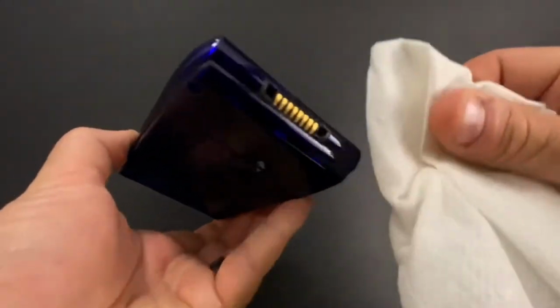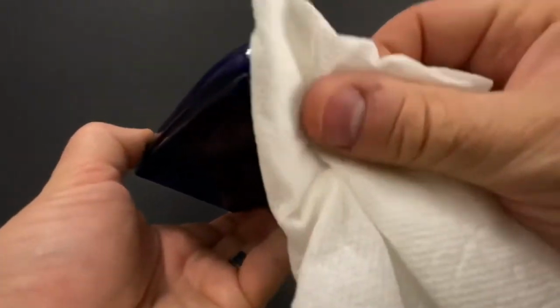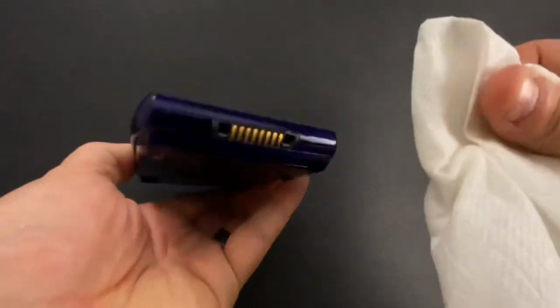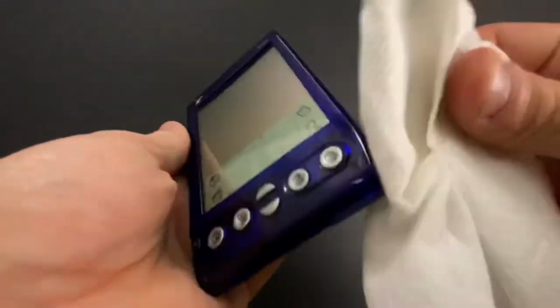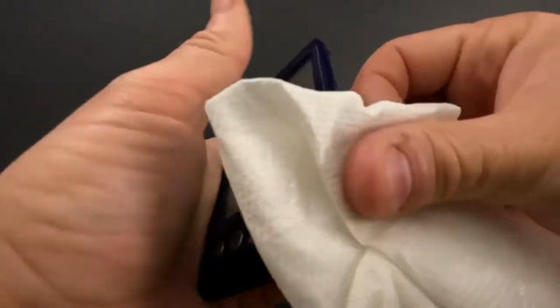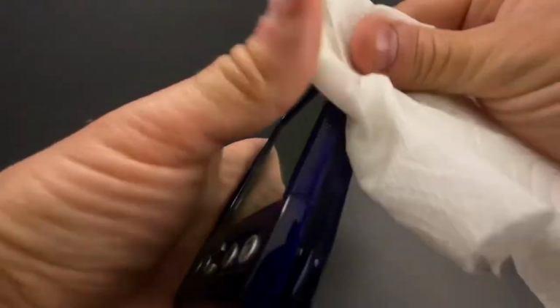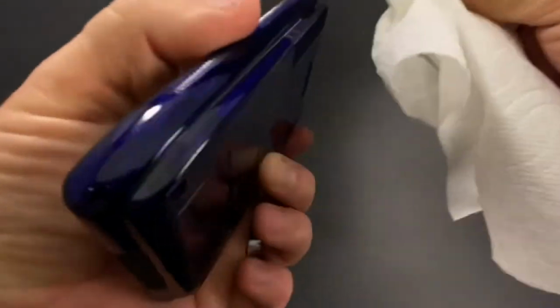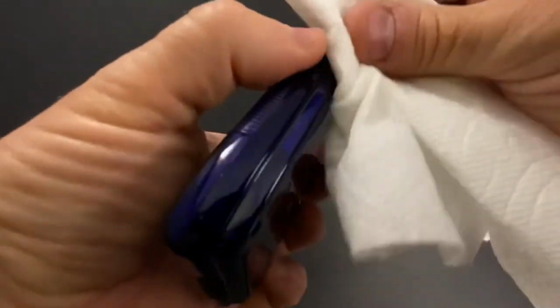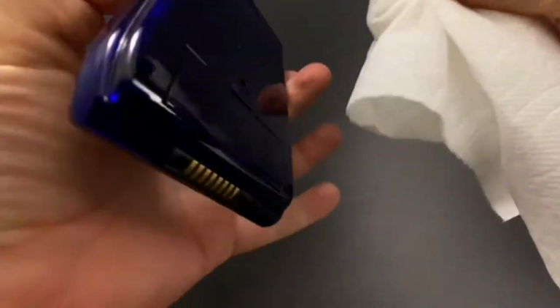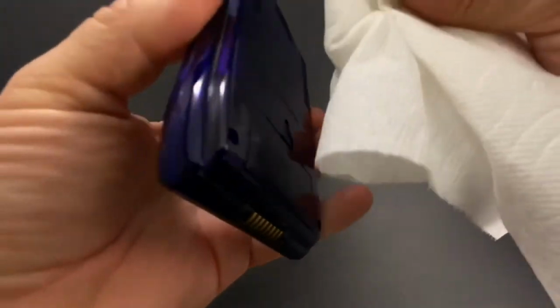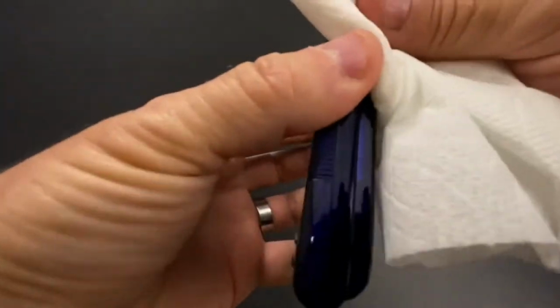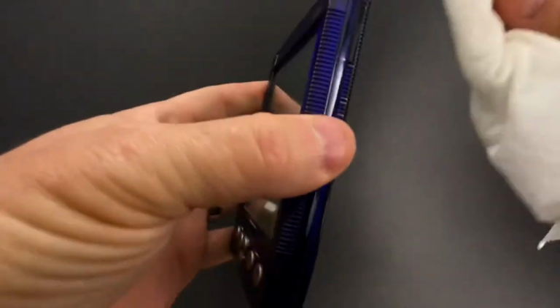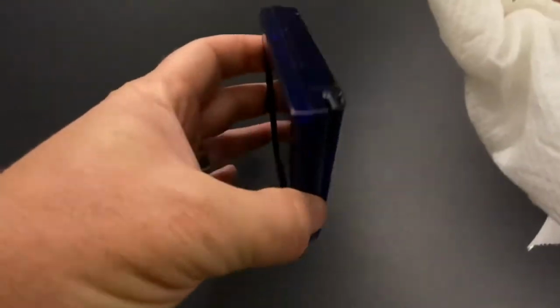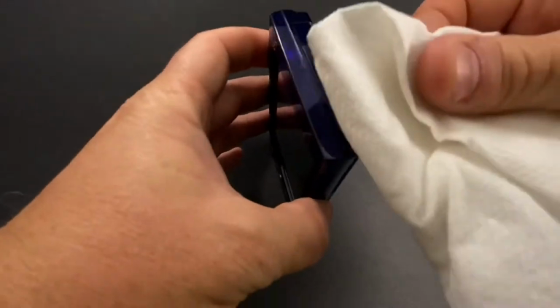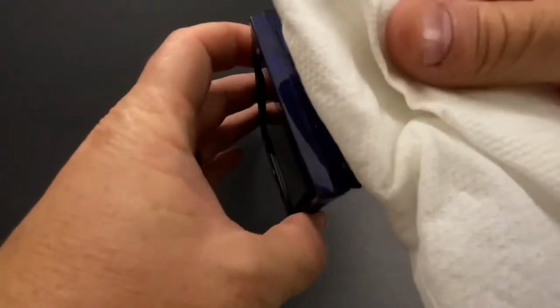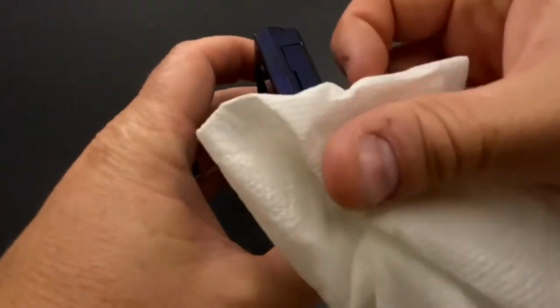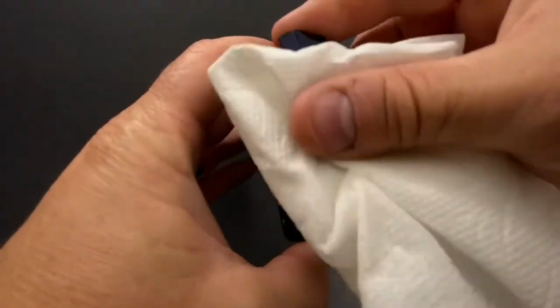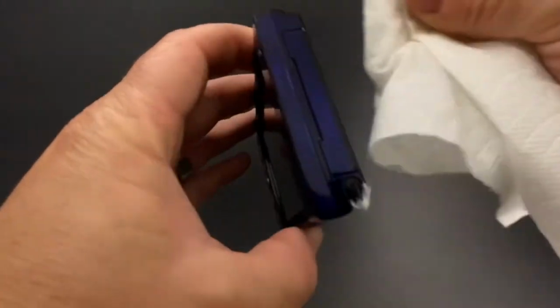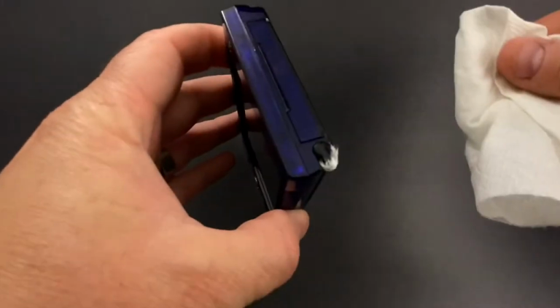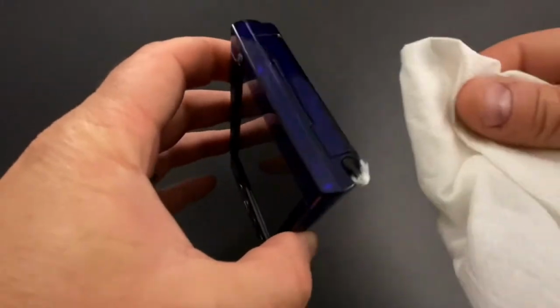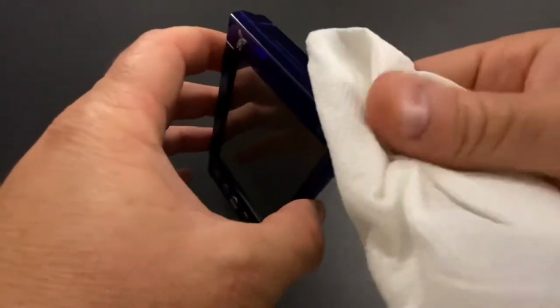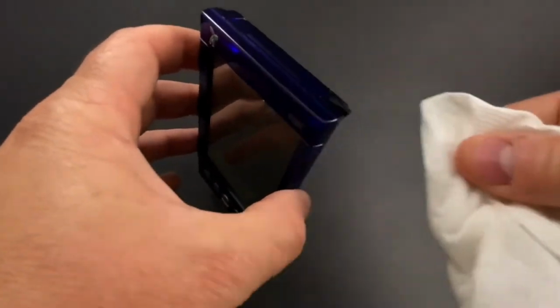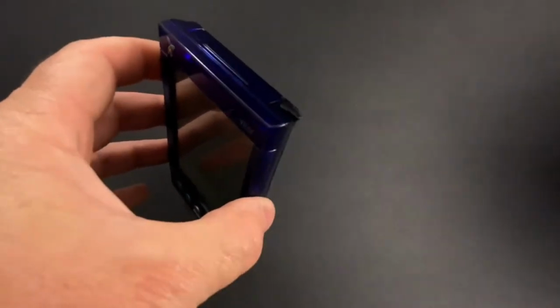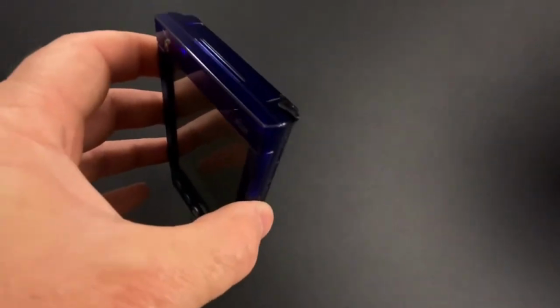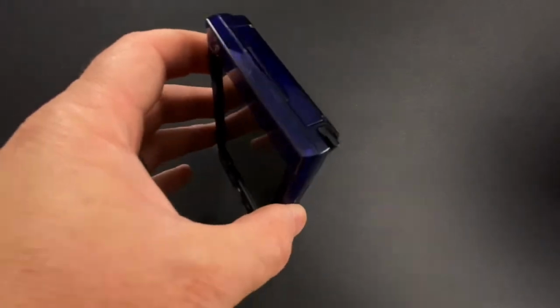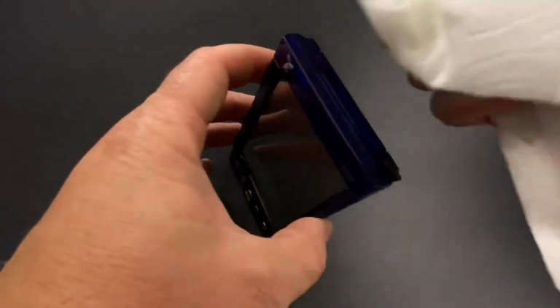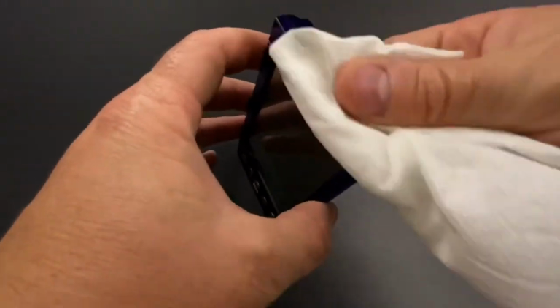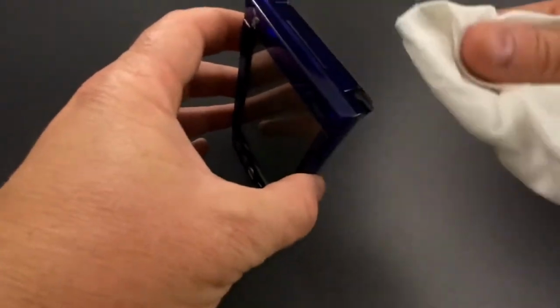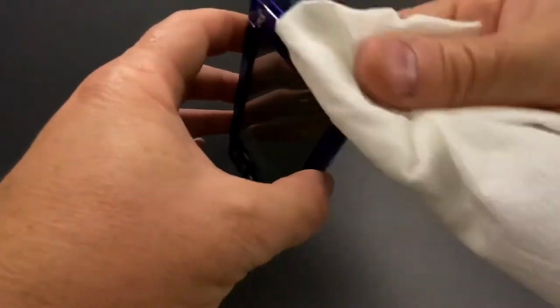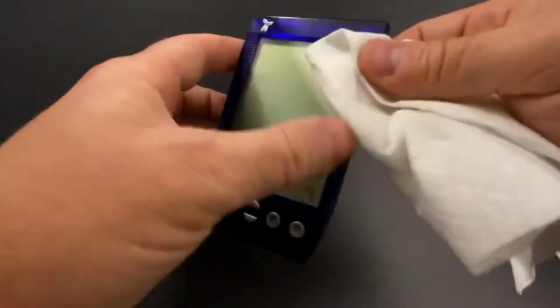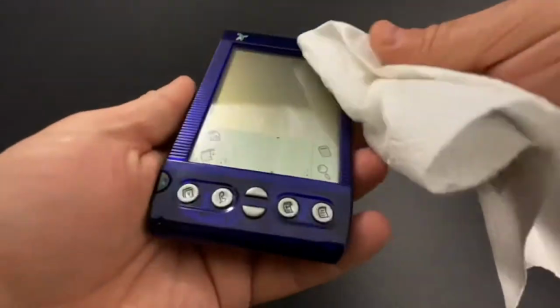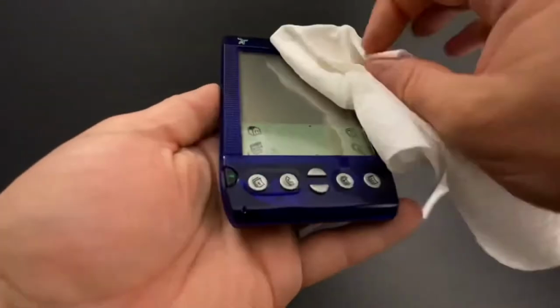I'm just trying to get all the big stuff out. You can kind of tell — one of the unique design elements of the Handspring is that it has all those ridges everywhere. Oops, got a little paper towel caught on the stylus. So I'm not going in and deep cleaning each of those little ridges.